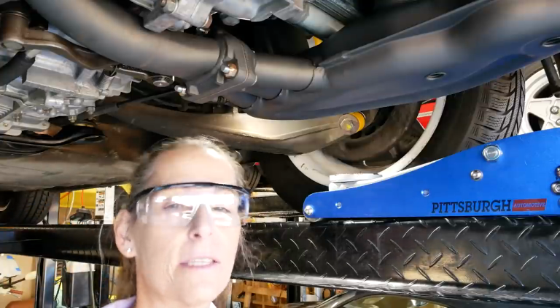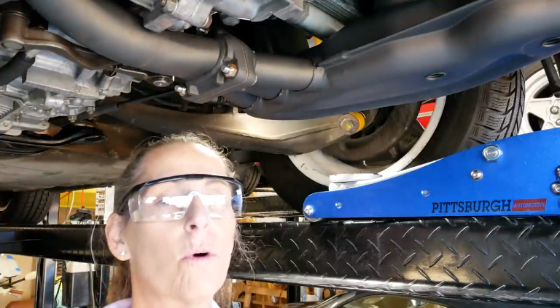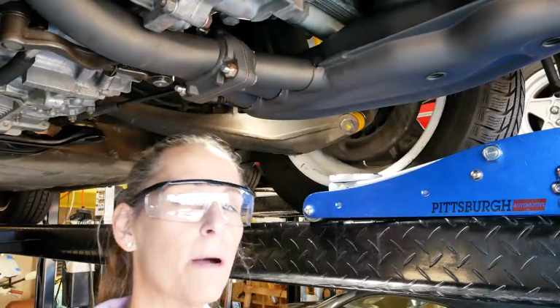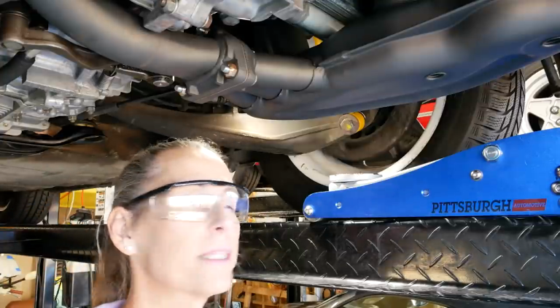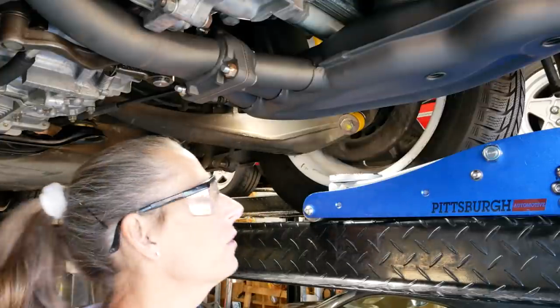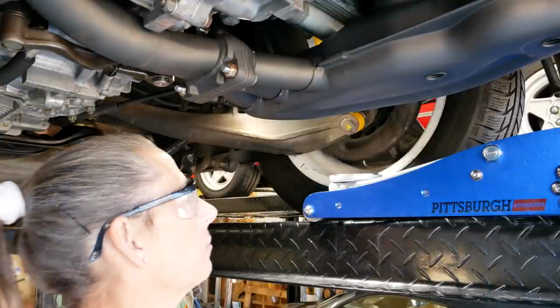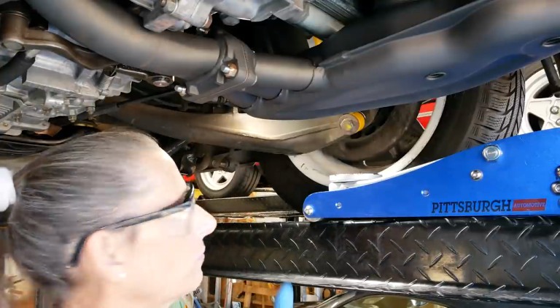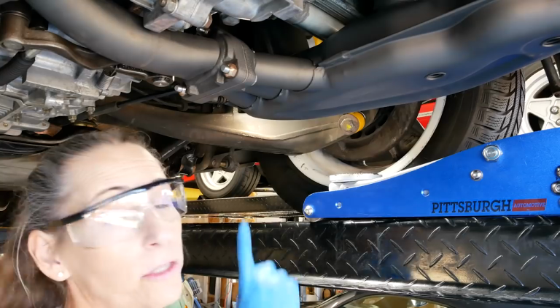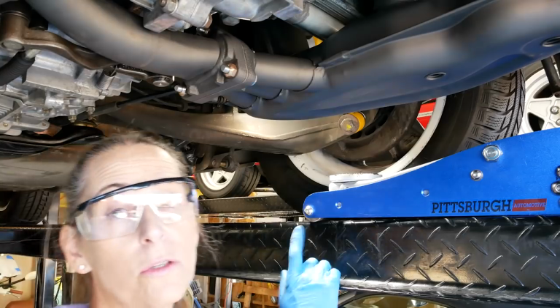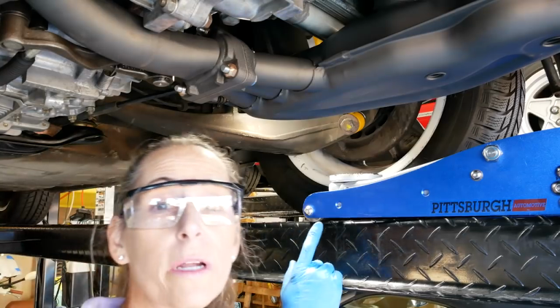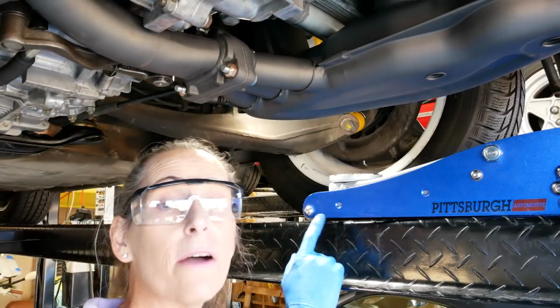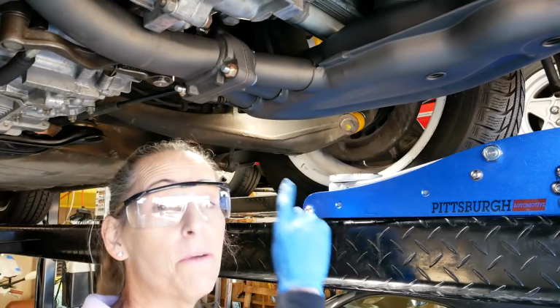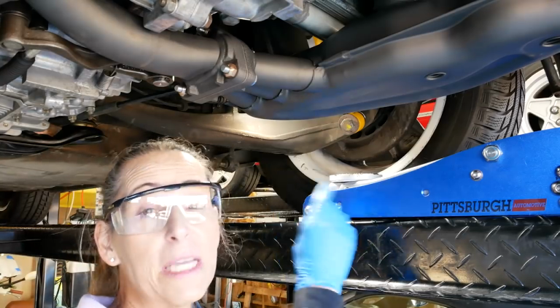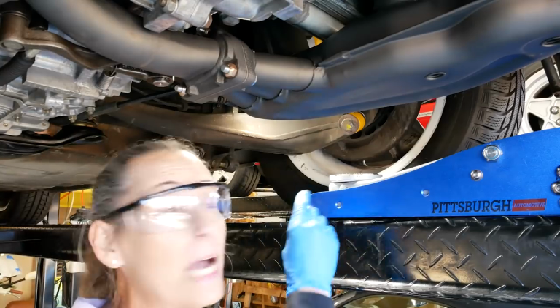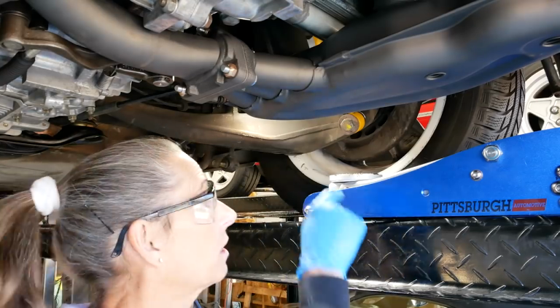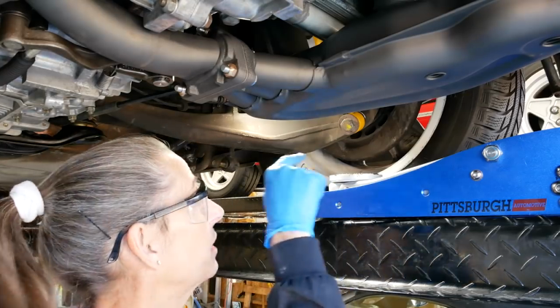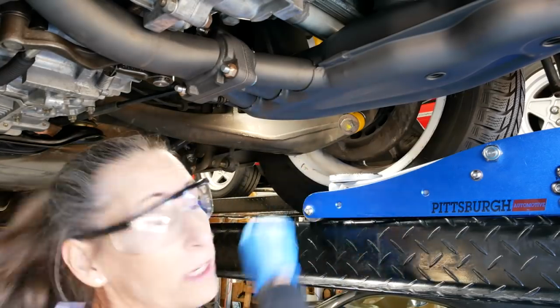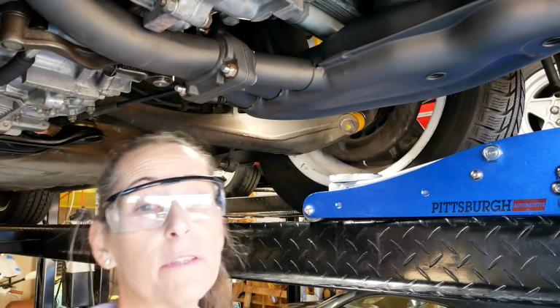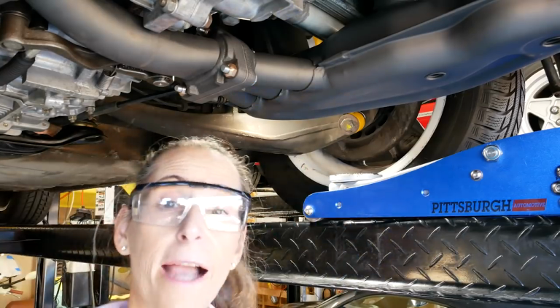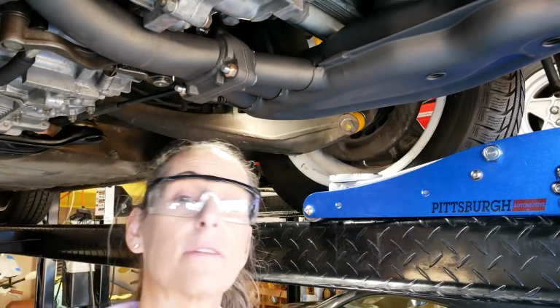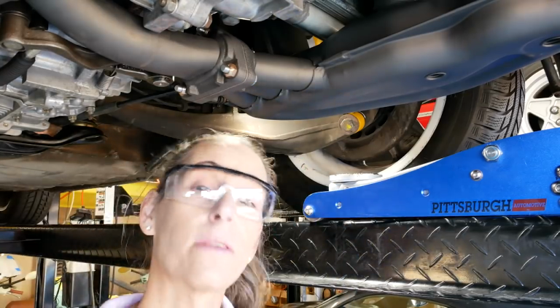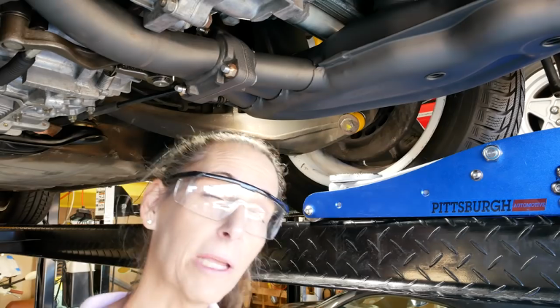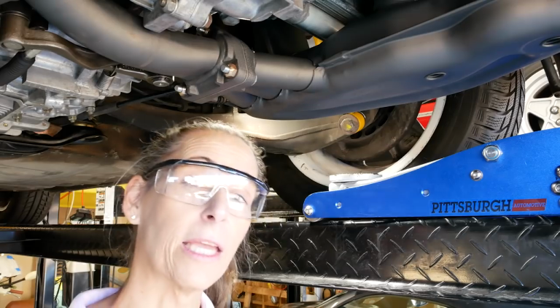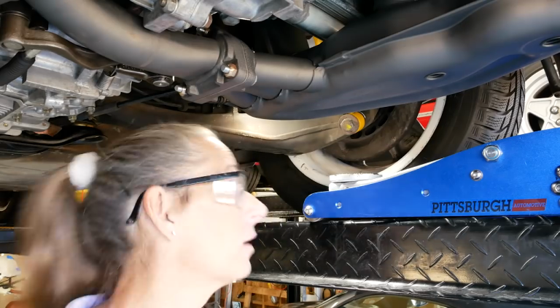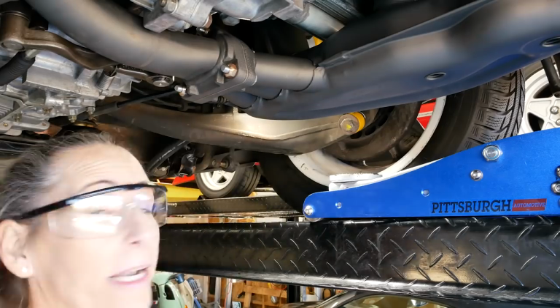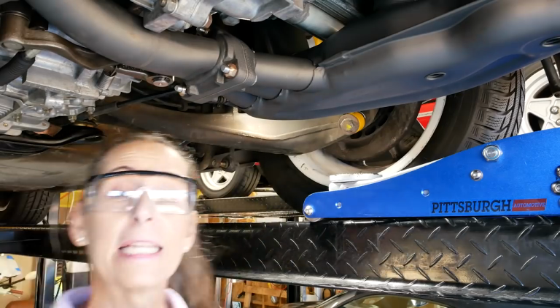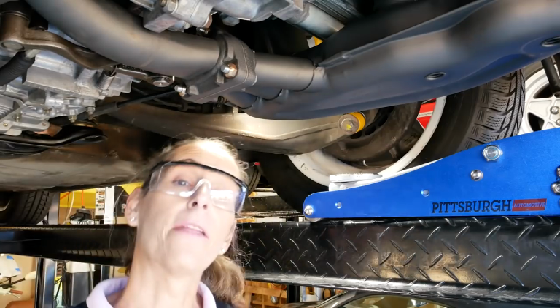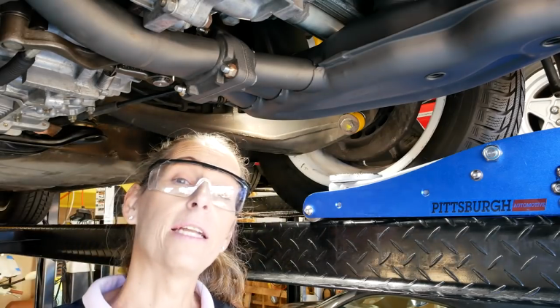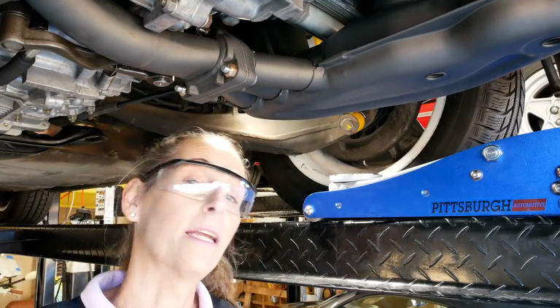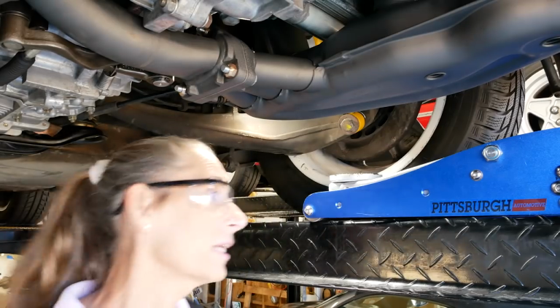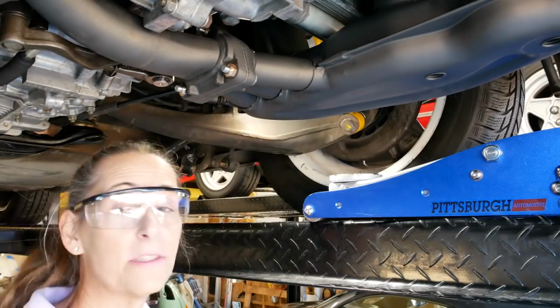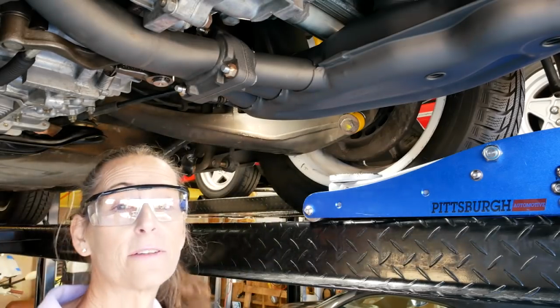We'll come back together when we have to actually torque down the big nuts that go on the outside of those axles — that's going to be a thing. Let me get the other side done and we'll get to those axle nuts.